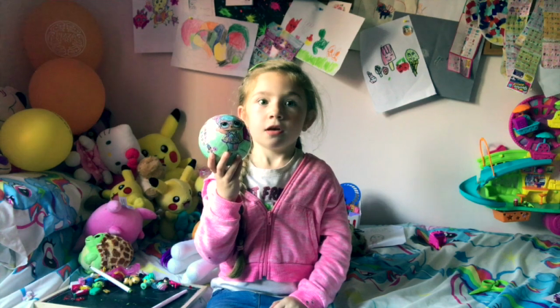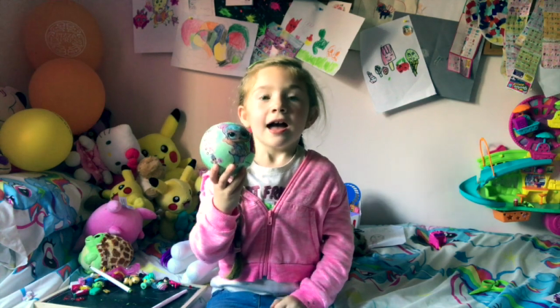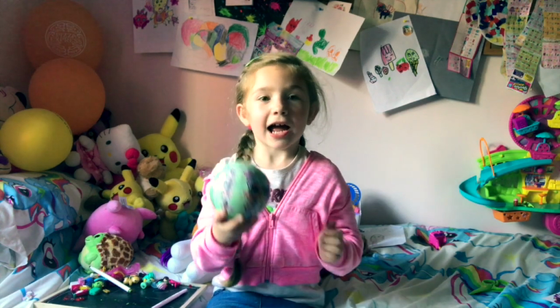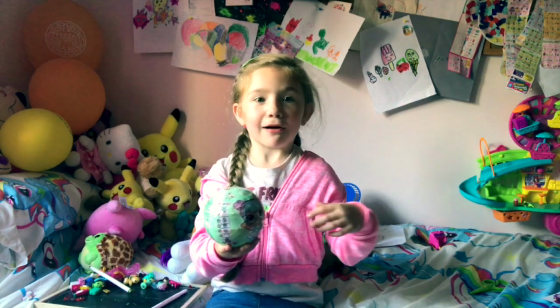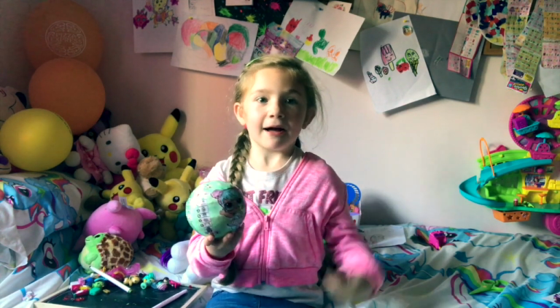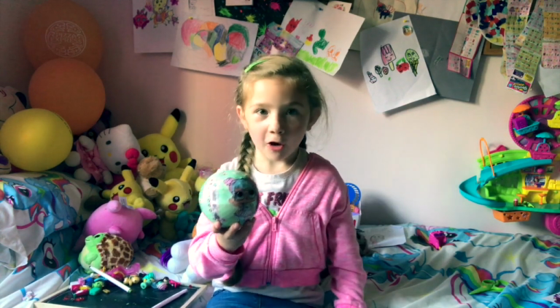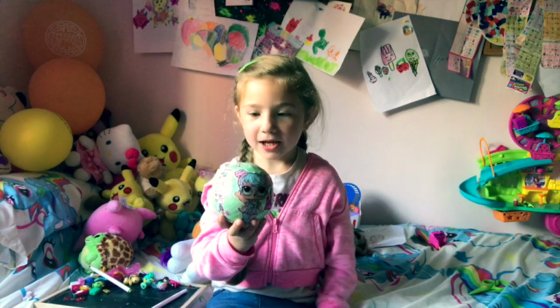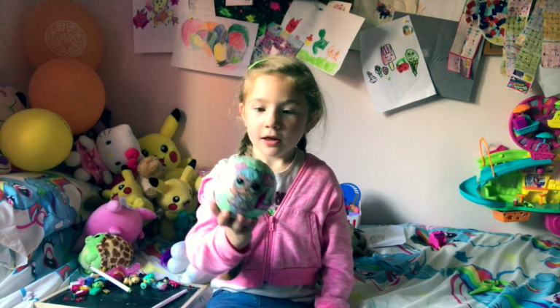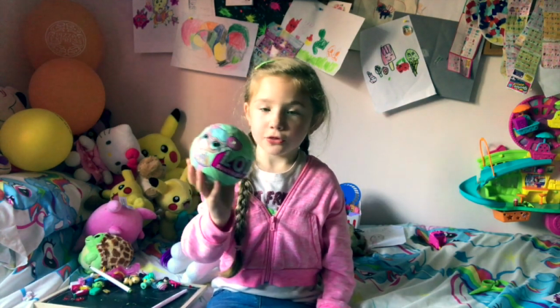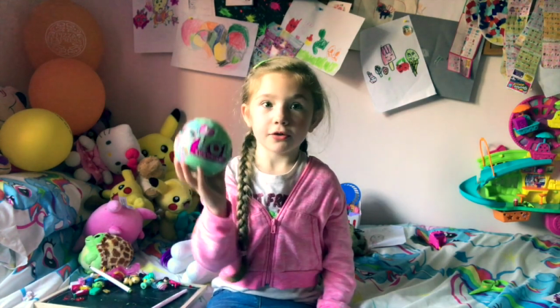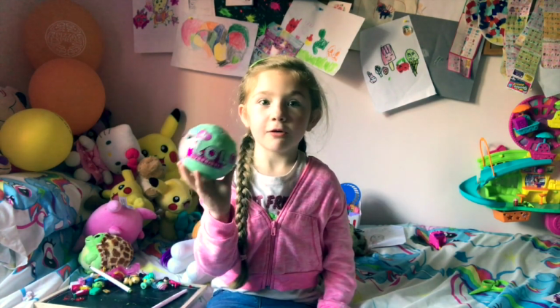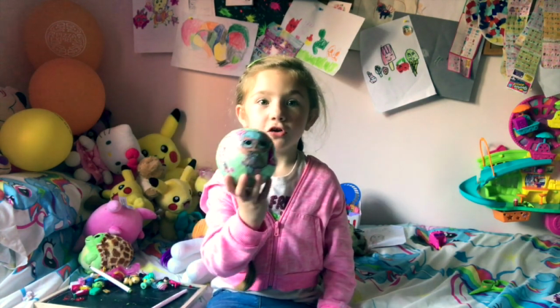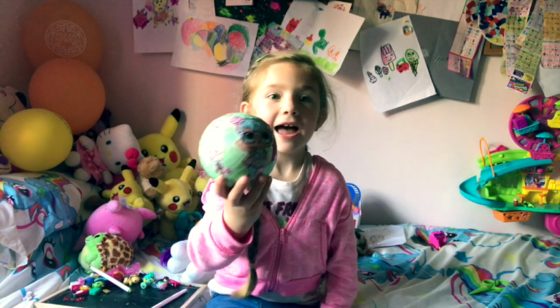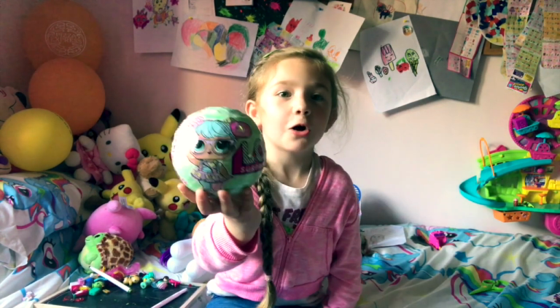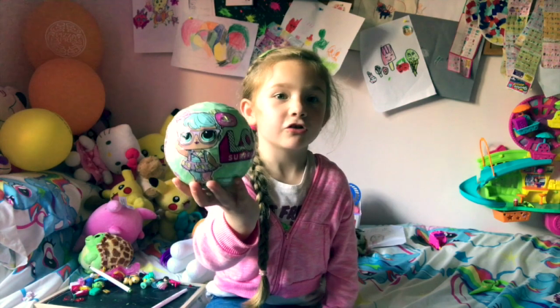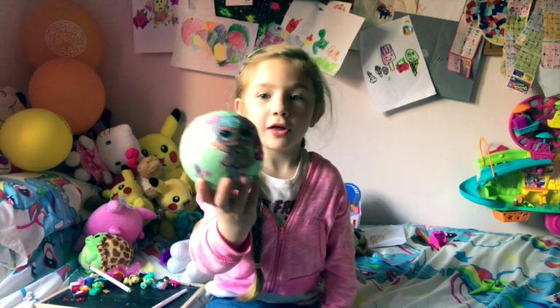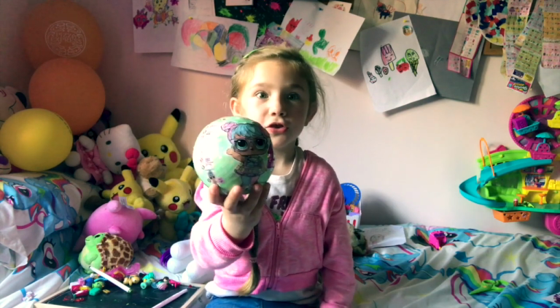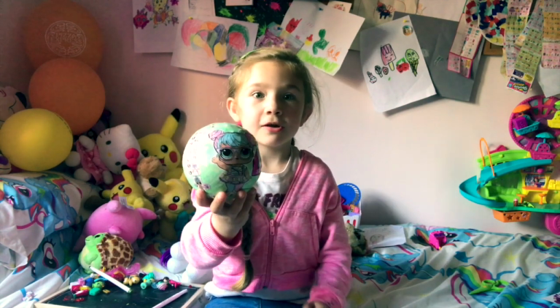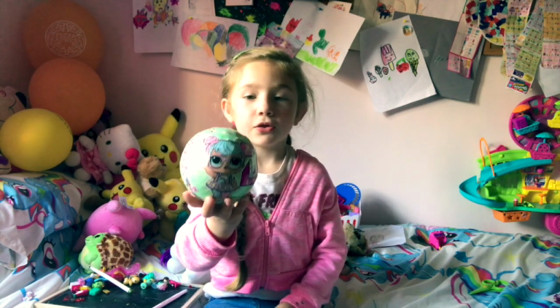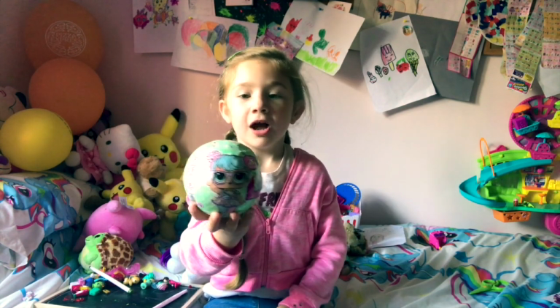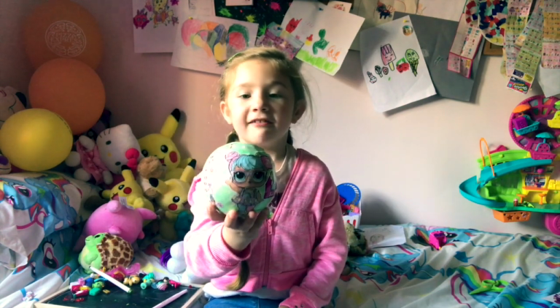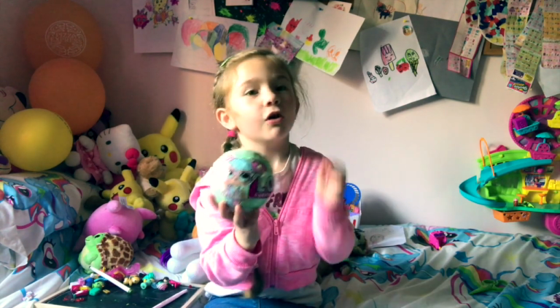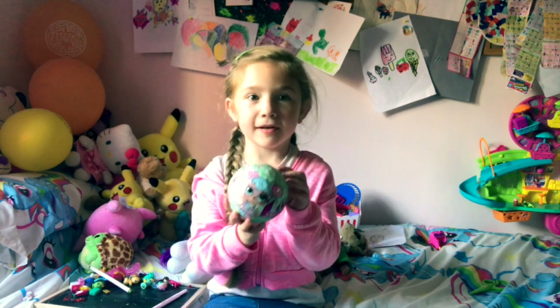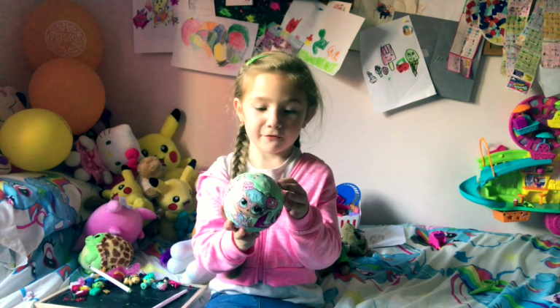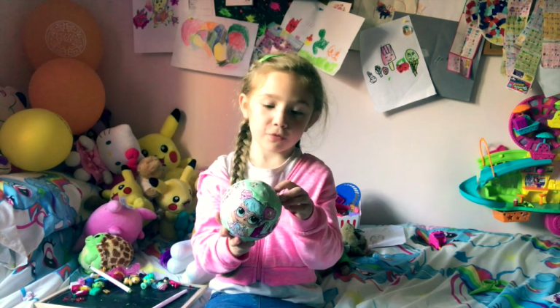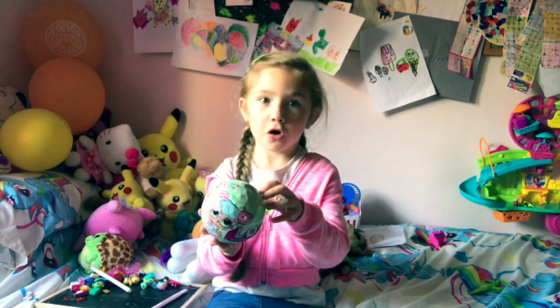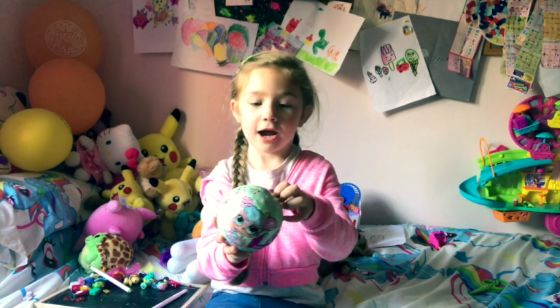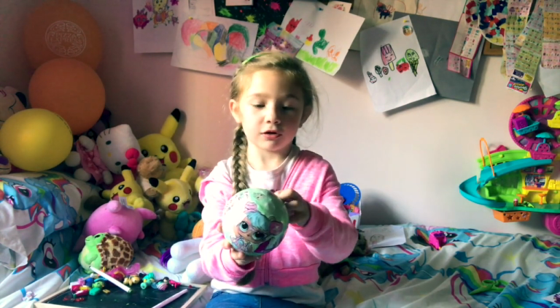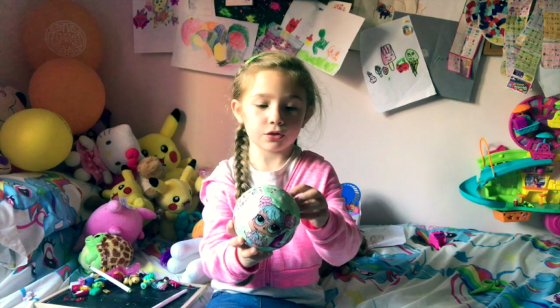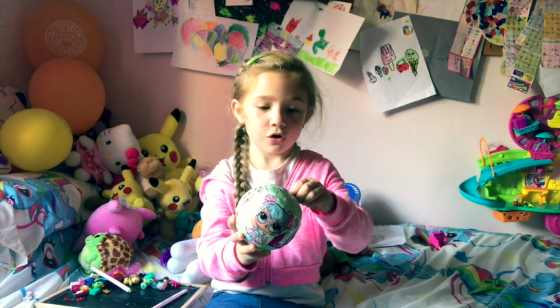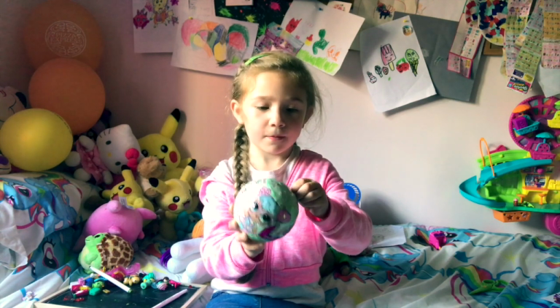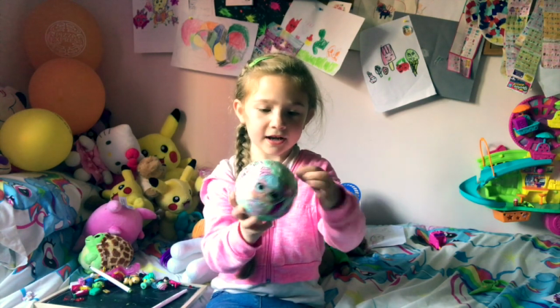Hi guys, welcome back to Poppy. So today we've got this LOL doll, it's new series 2. I haven't opened these before, it's my first time so let's open it.